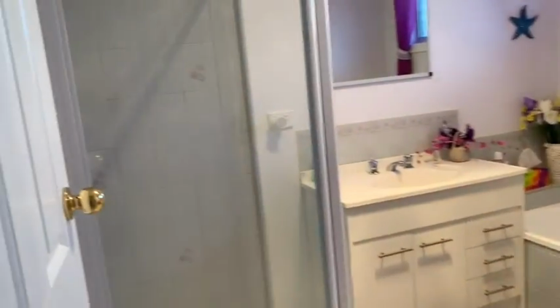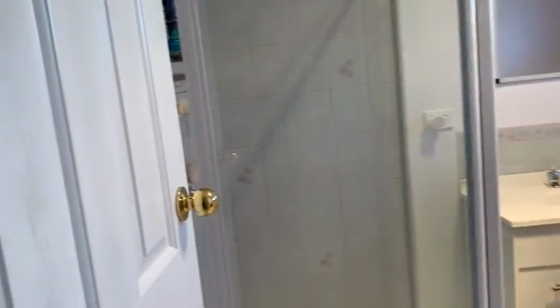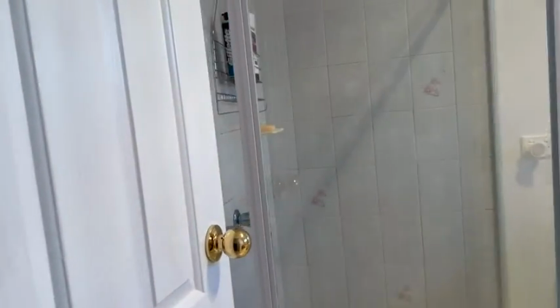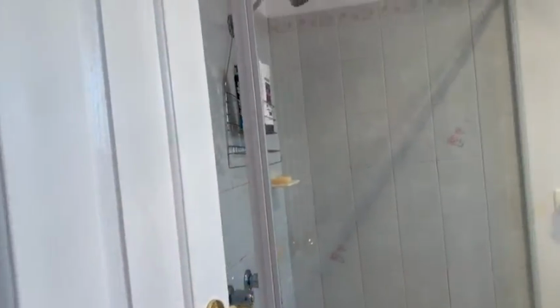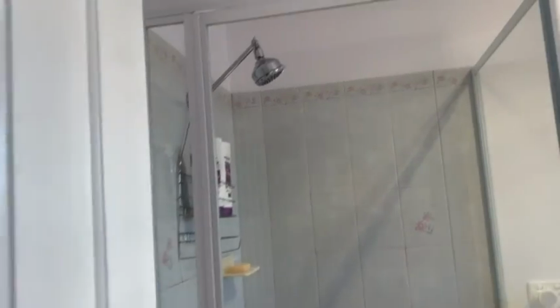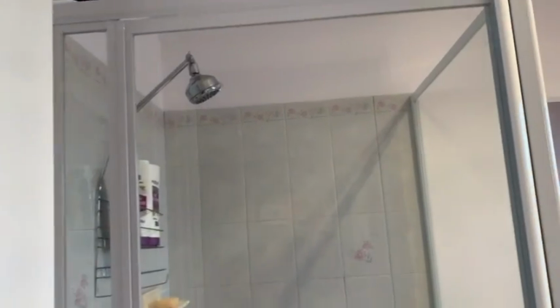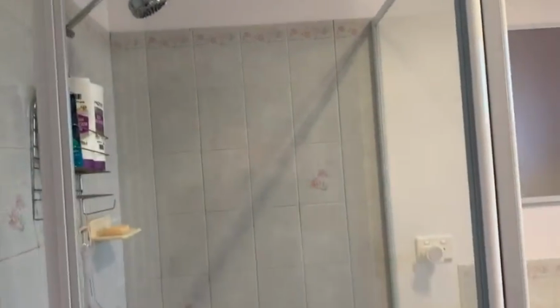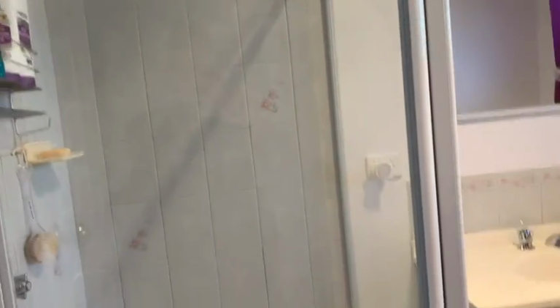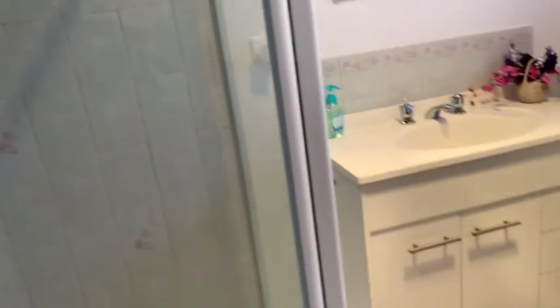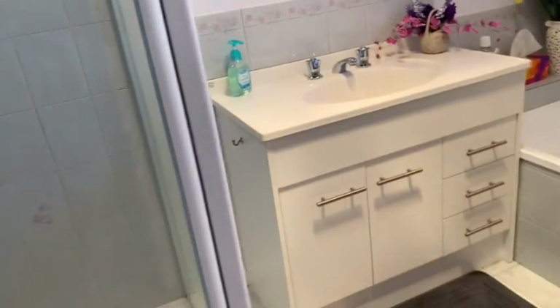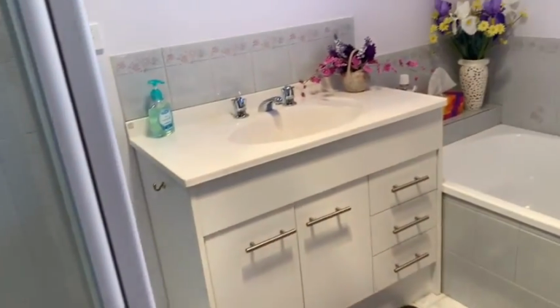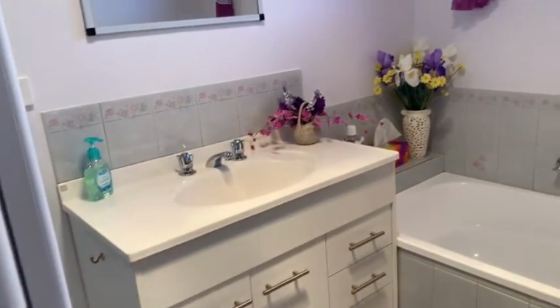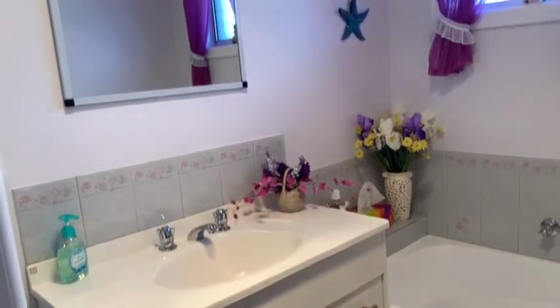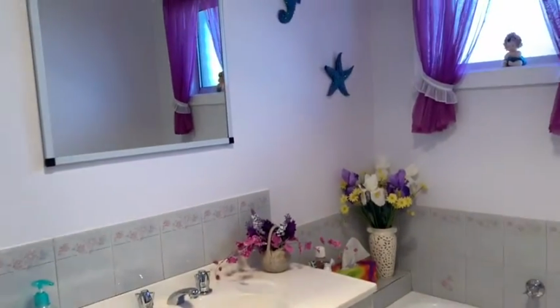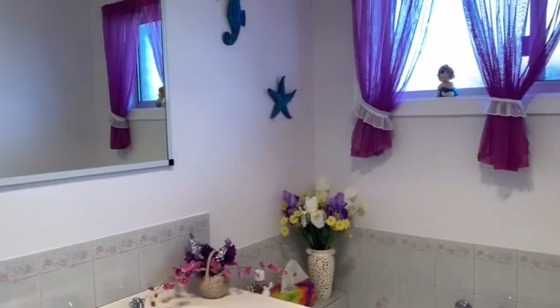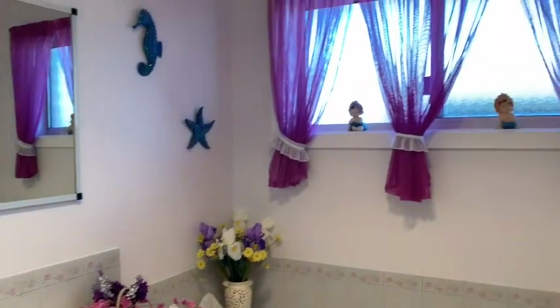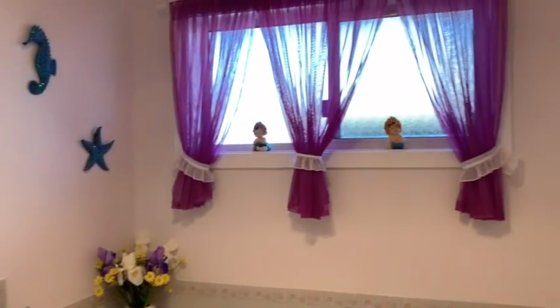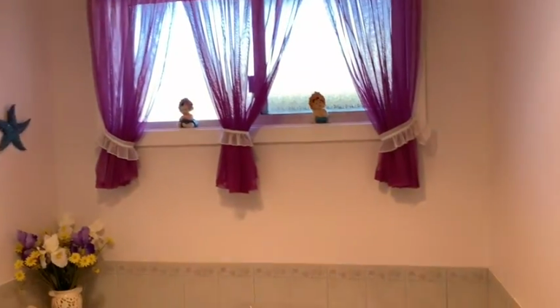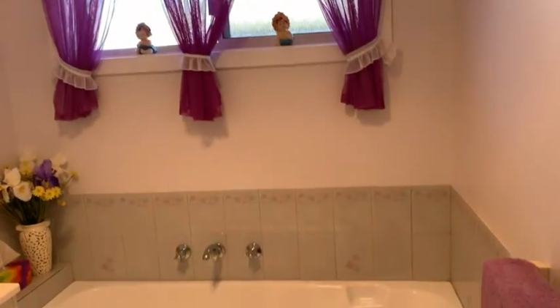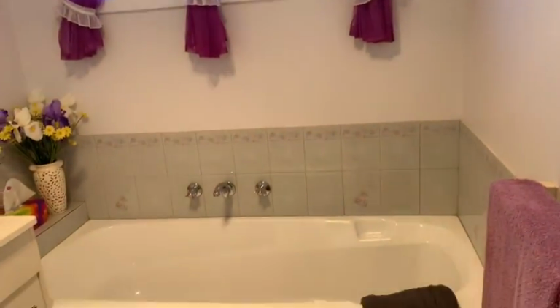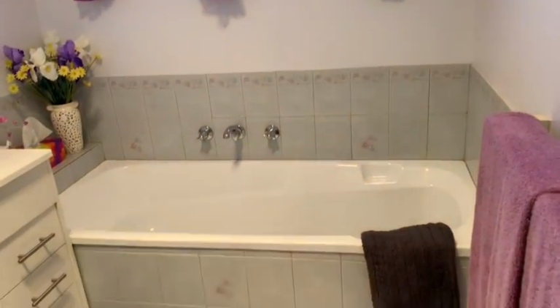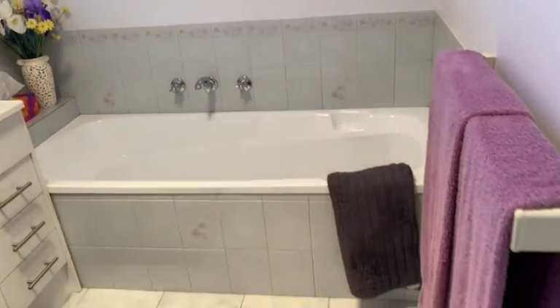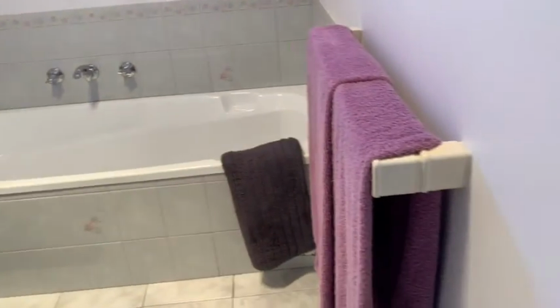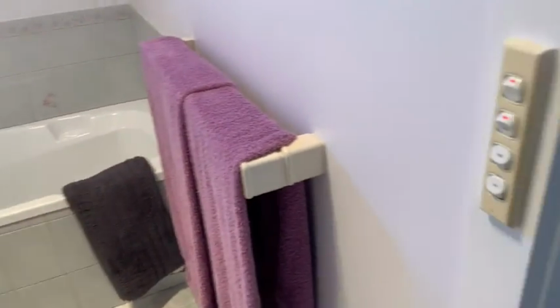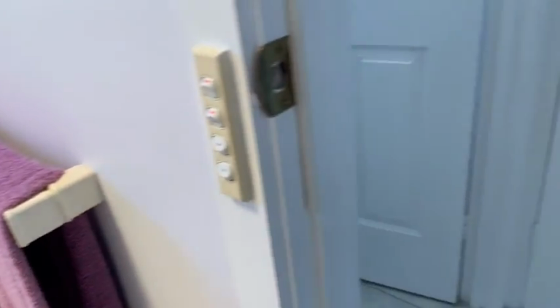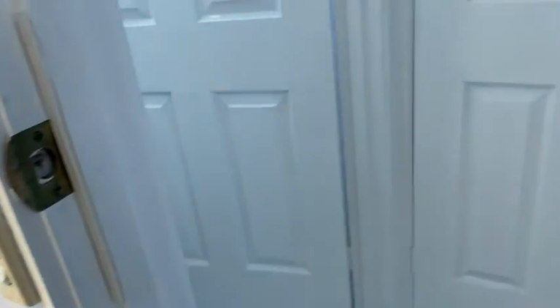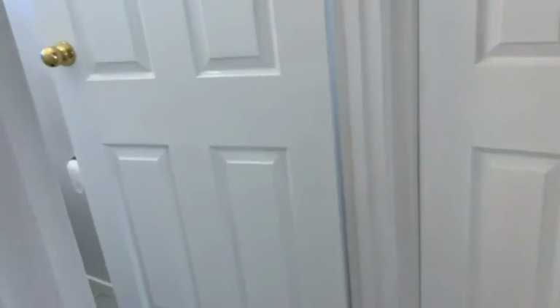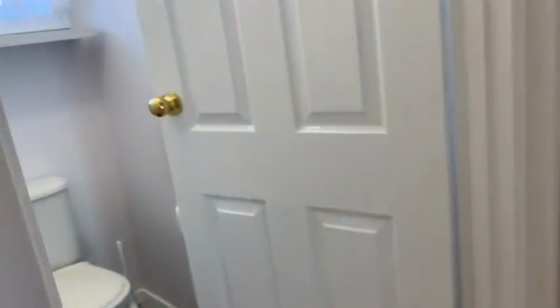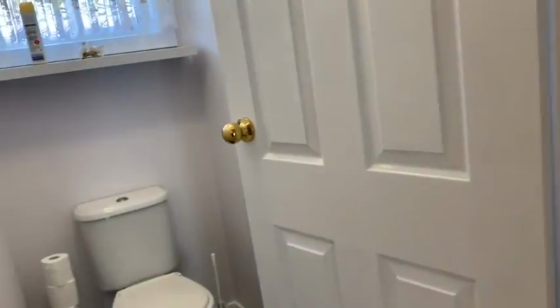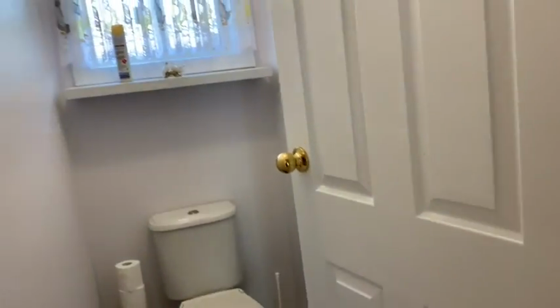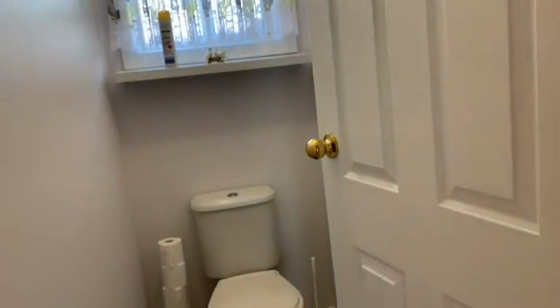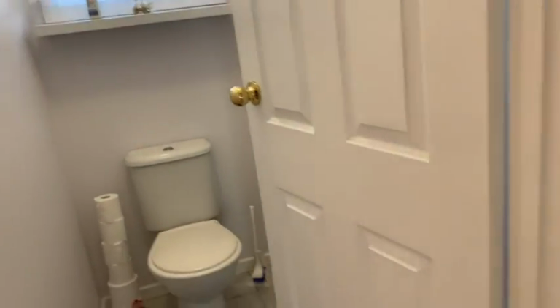The bathroom — this house is immaculate, so well kept. Then you have the separate toilet.